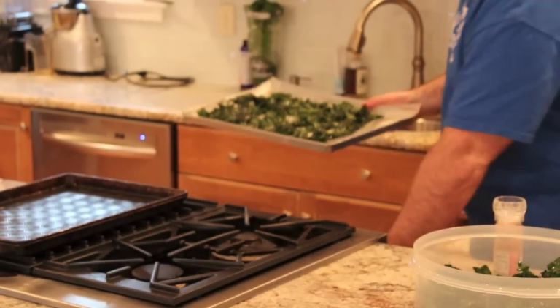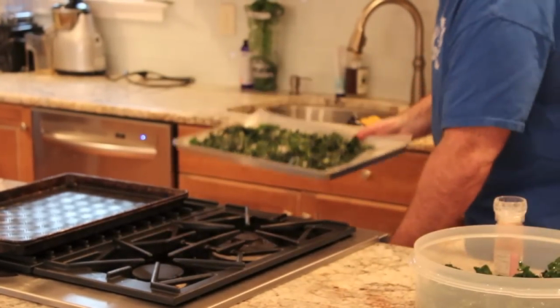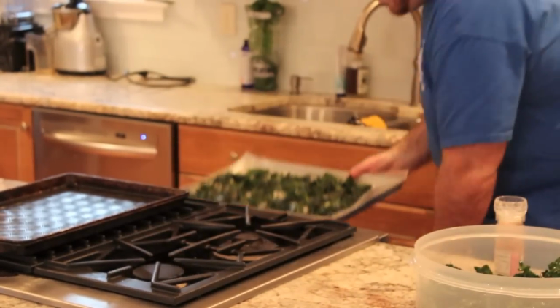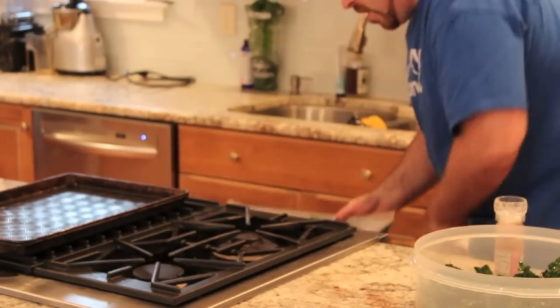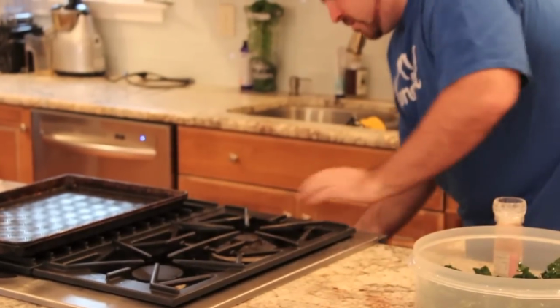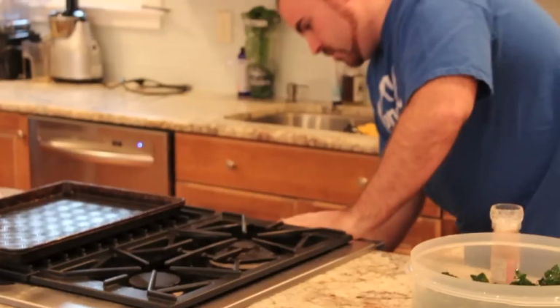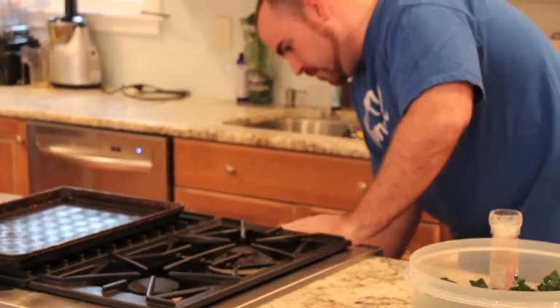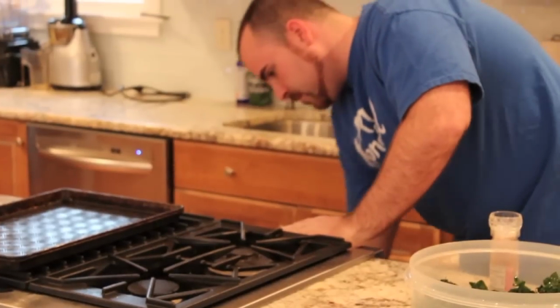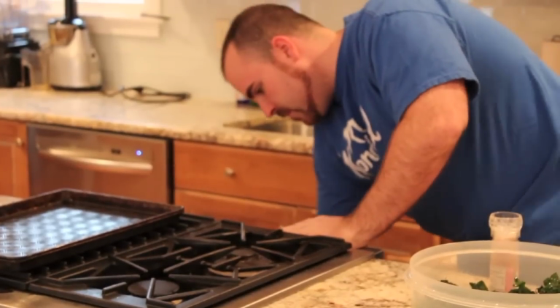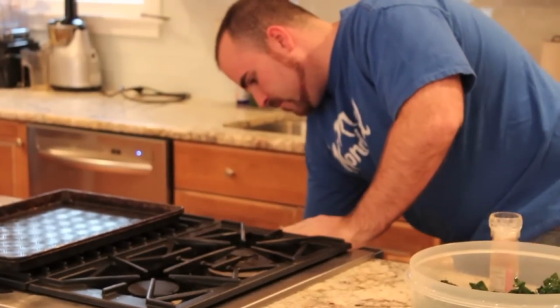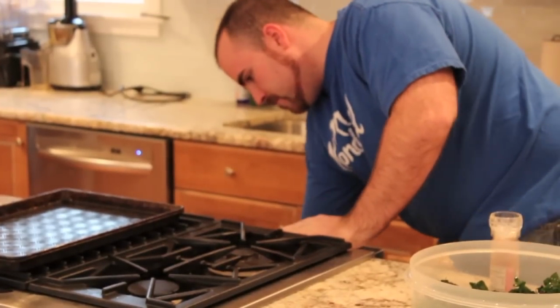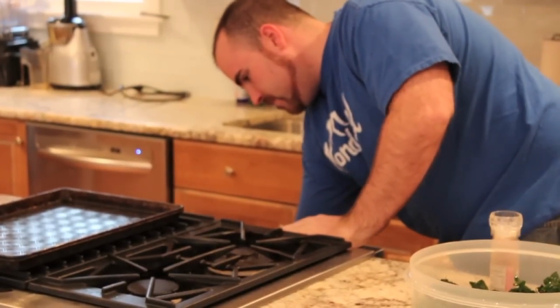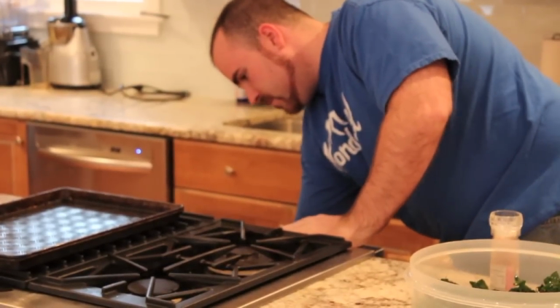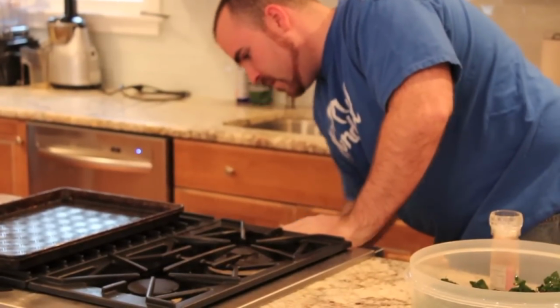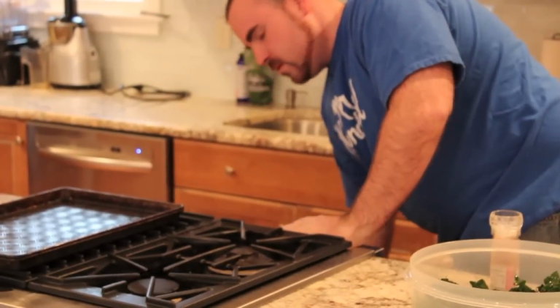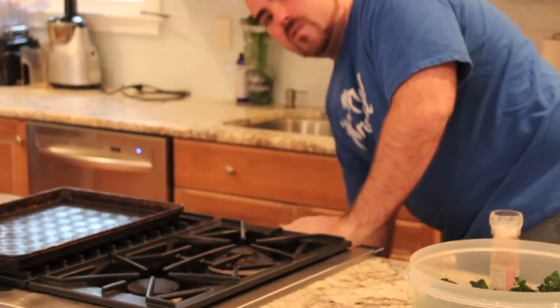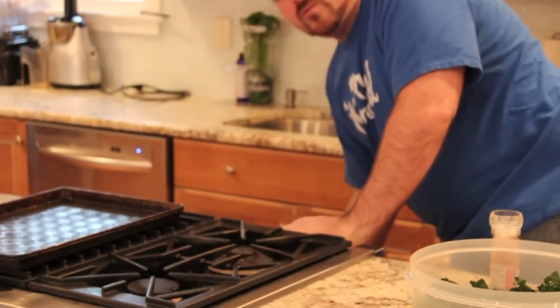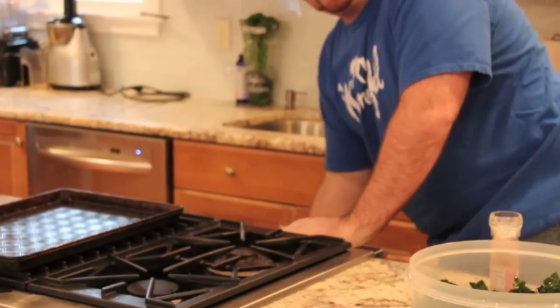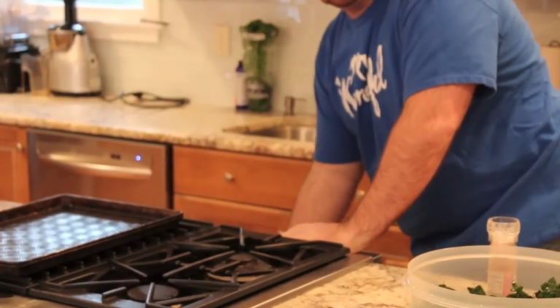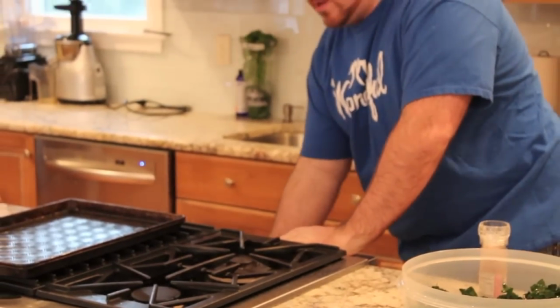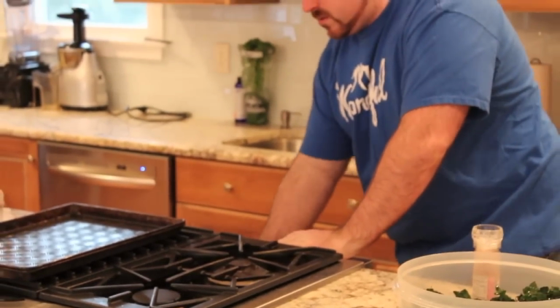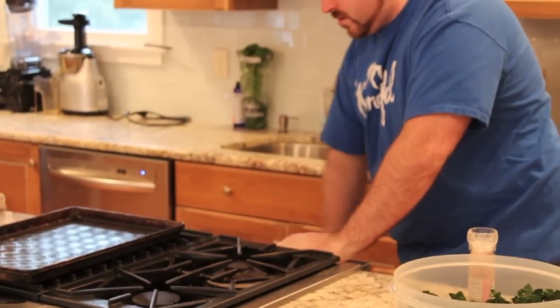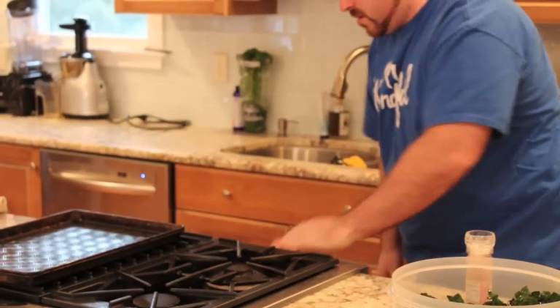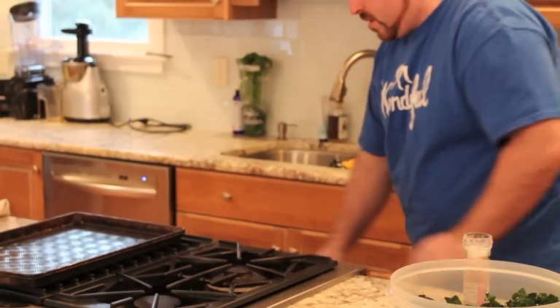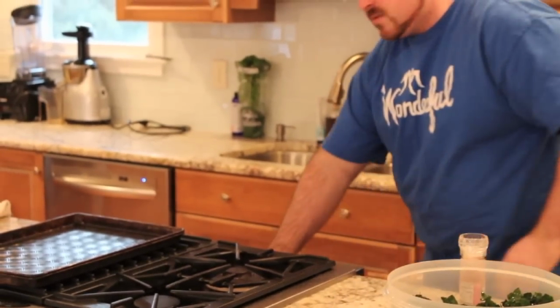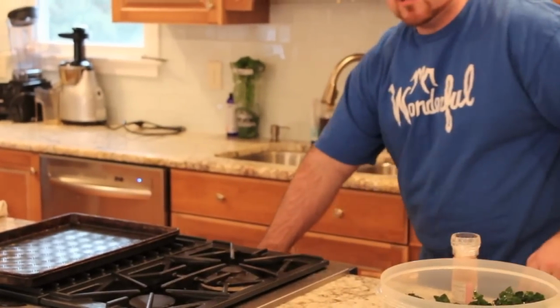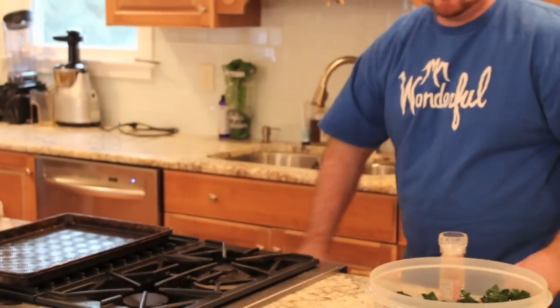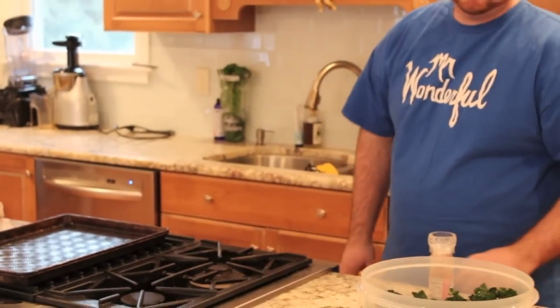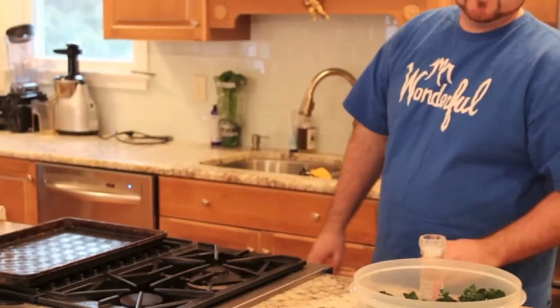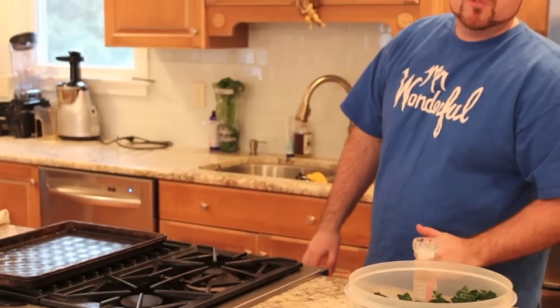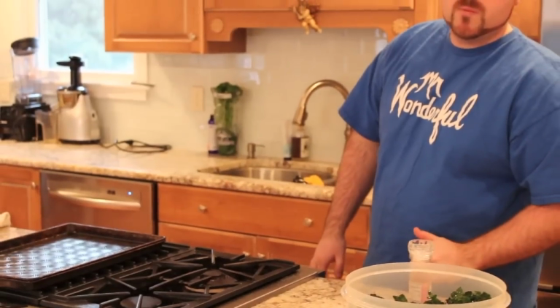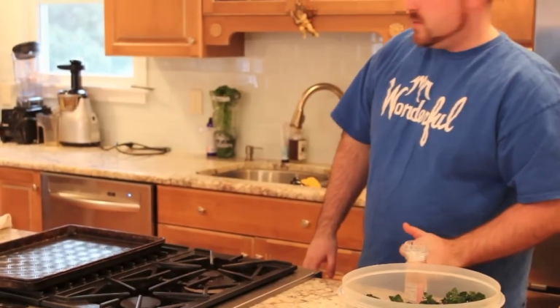Just pop them in the oven at 350 degrees. It takes about 15 to 20 minutes.